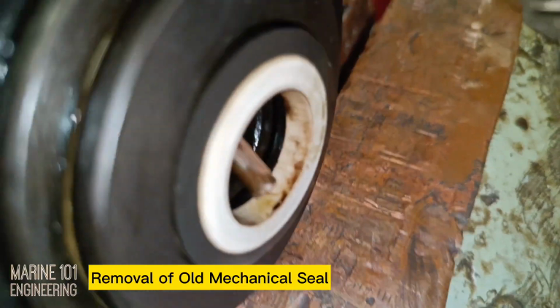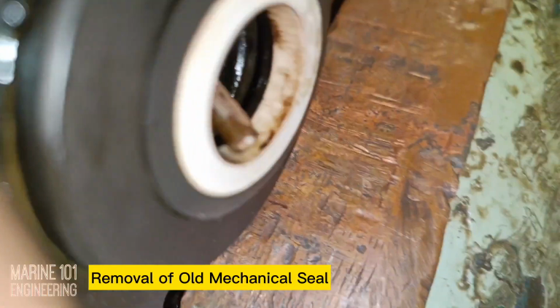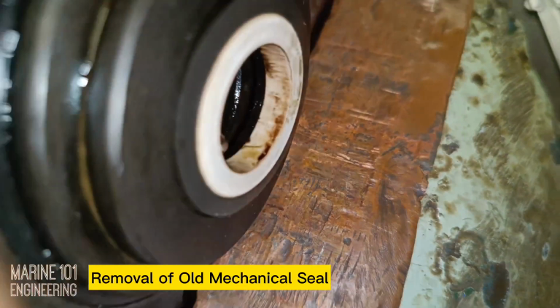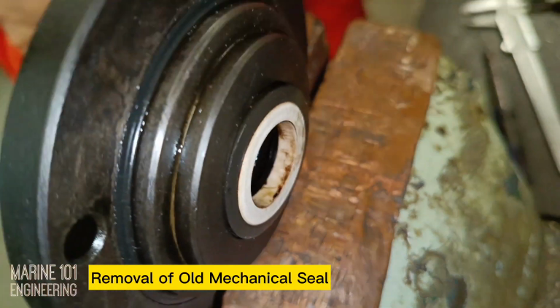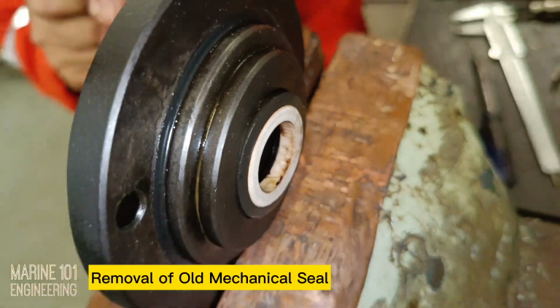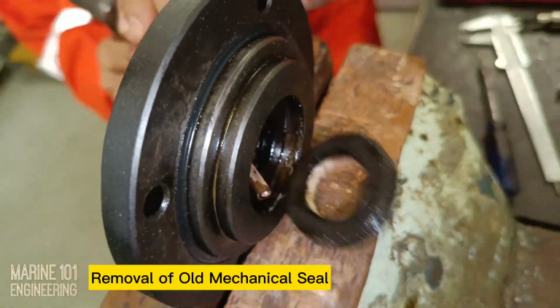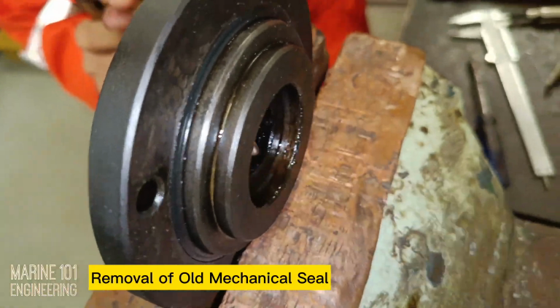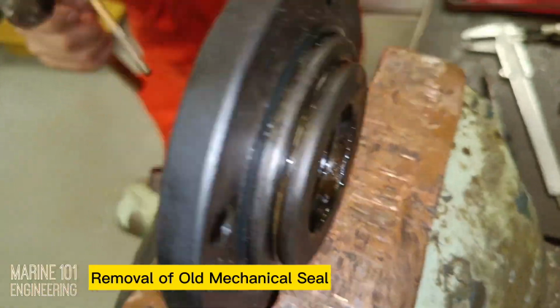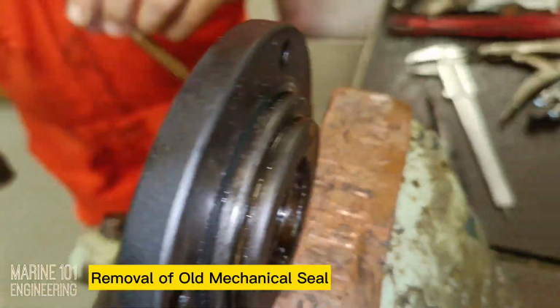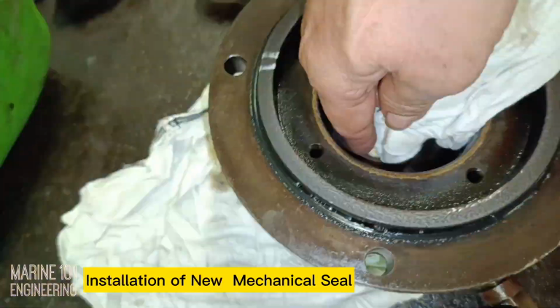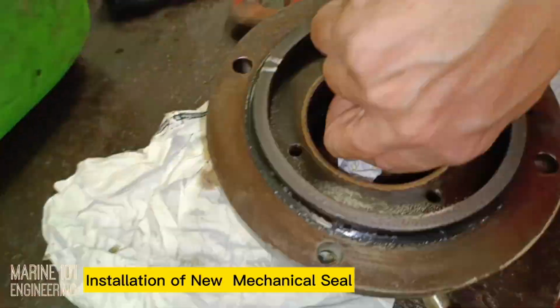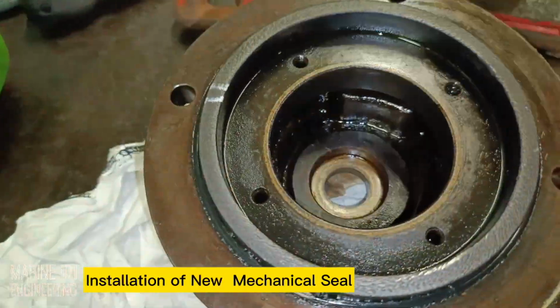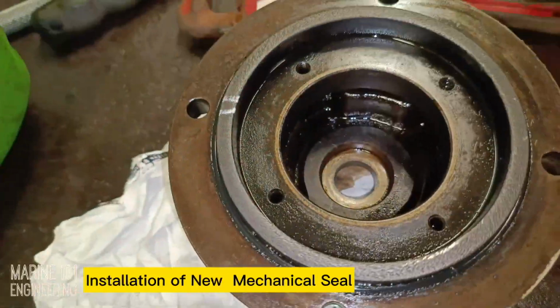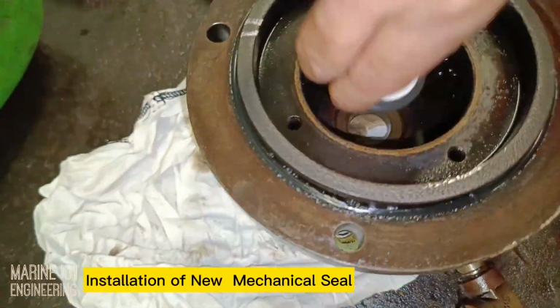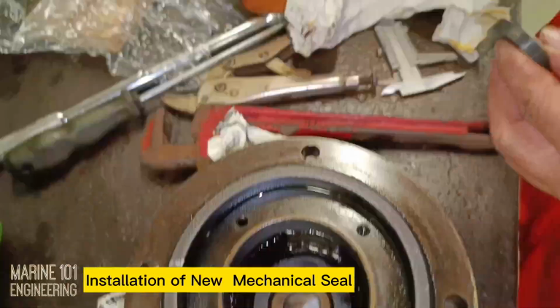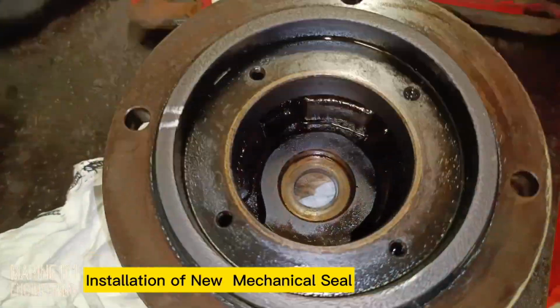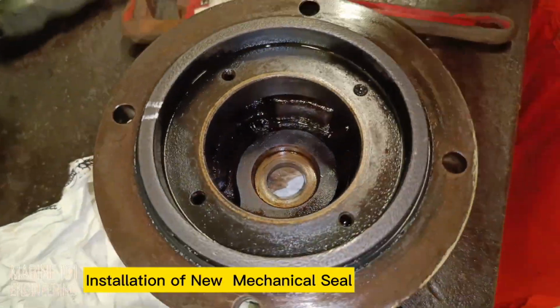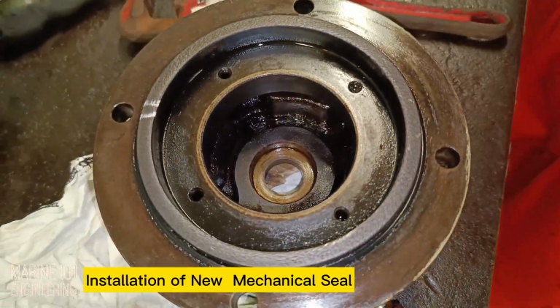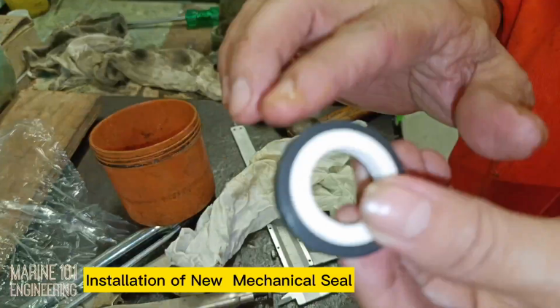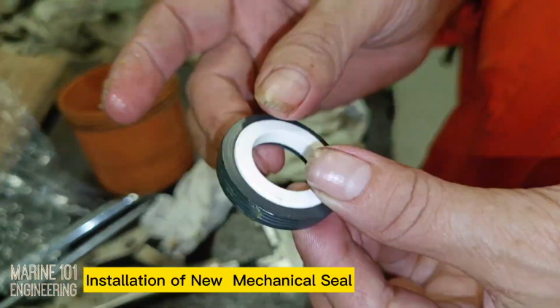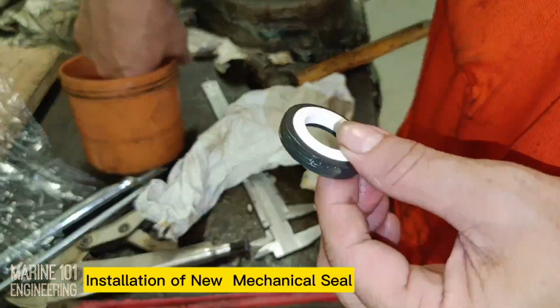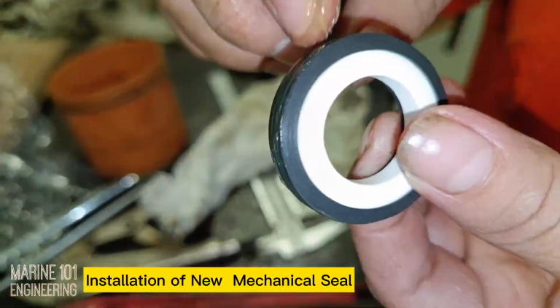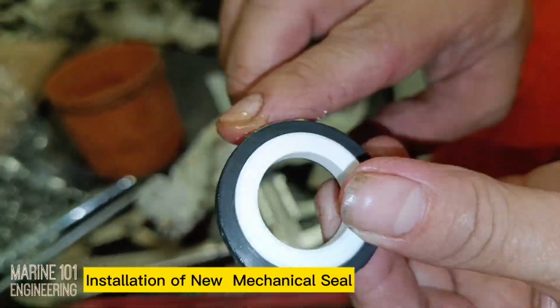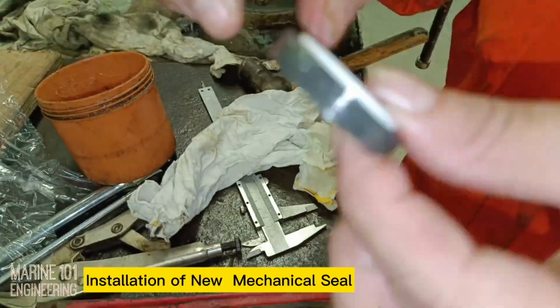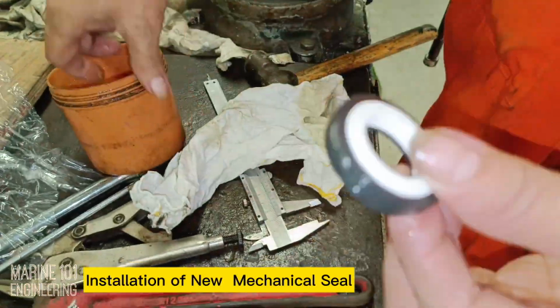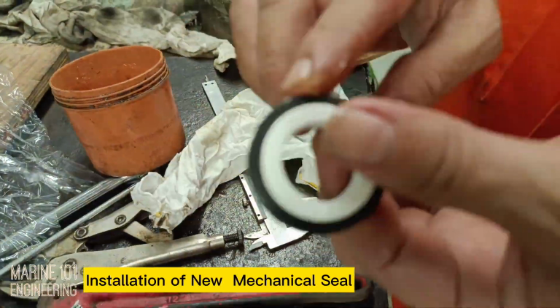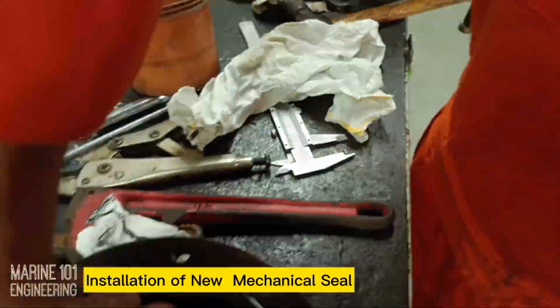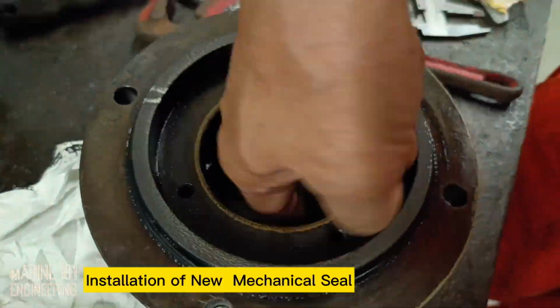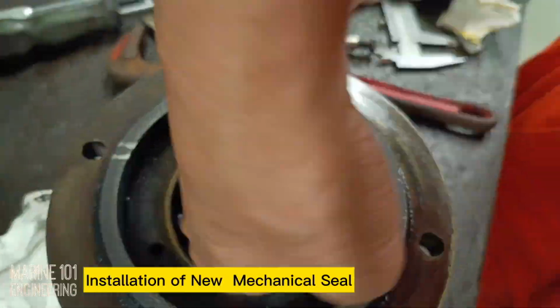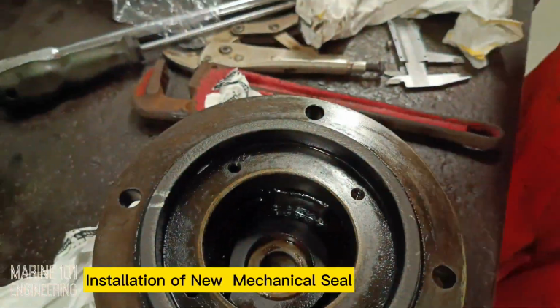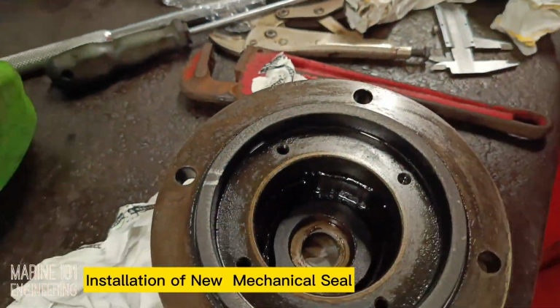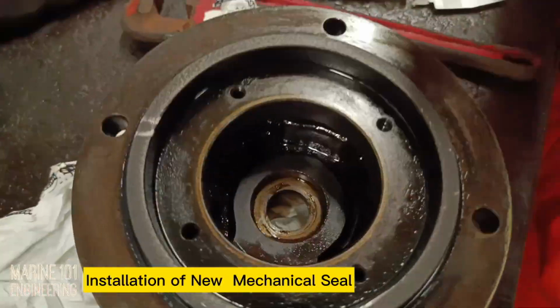Right after disassembly, thorough cleaning of parts is required. New parts shall be lubricated properly before installation to ensure smooth assembly.